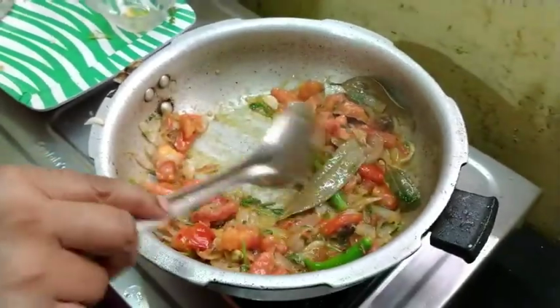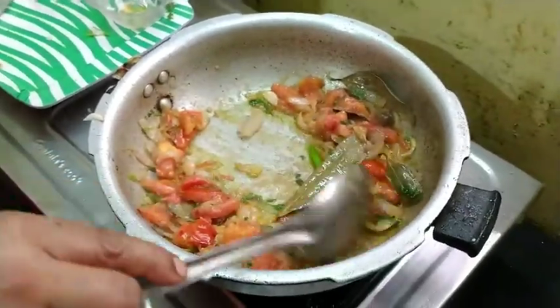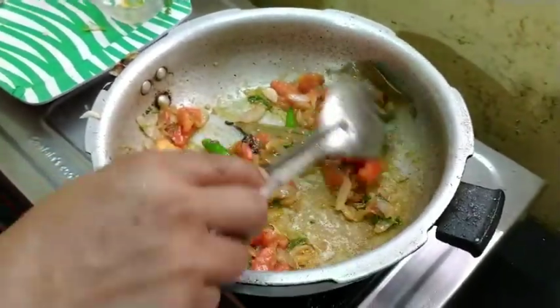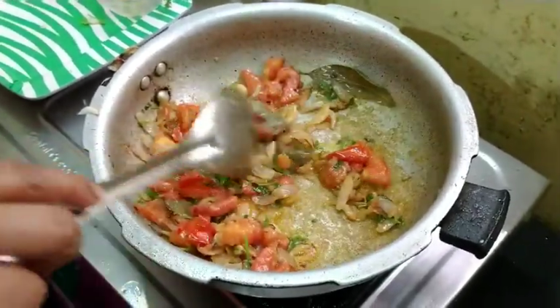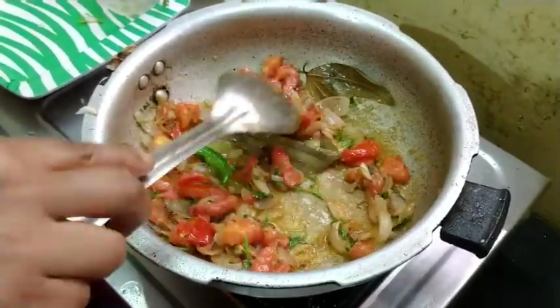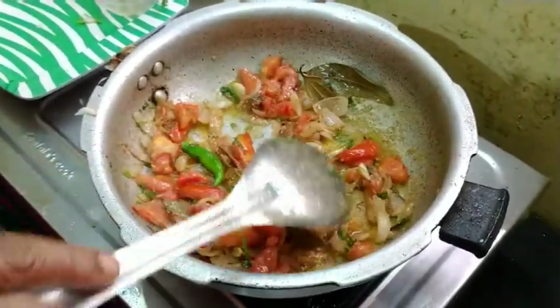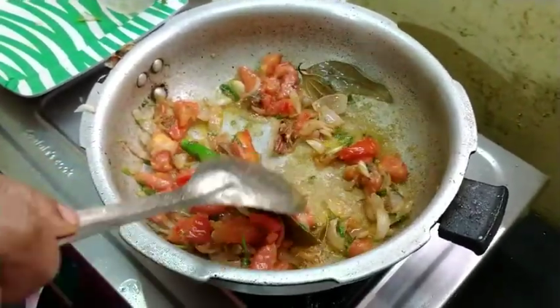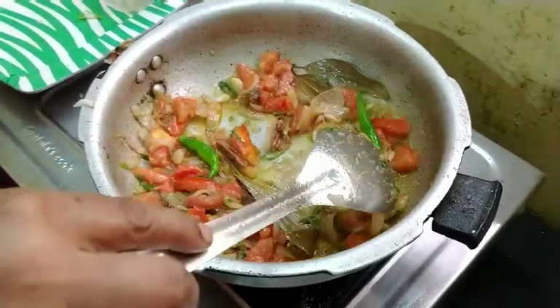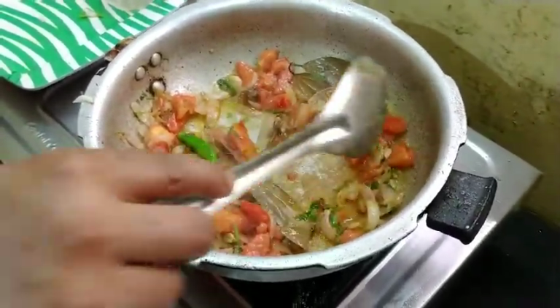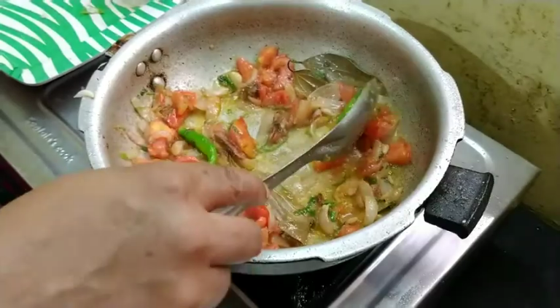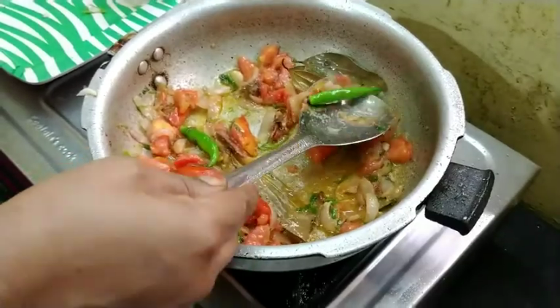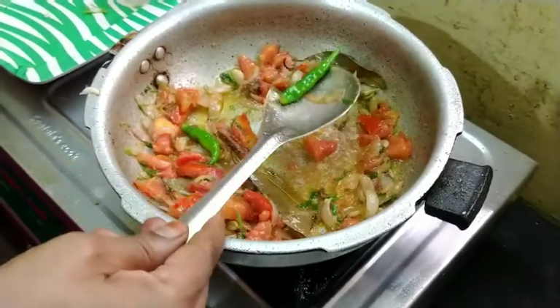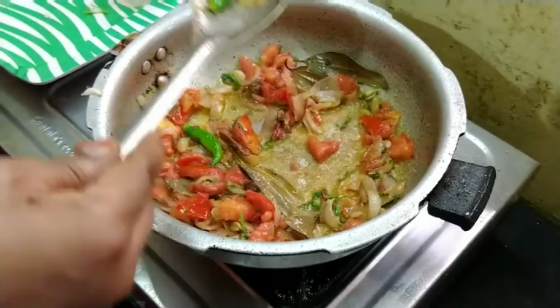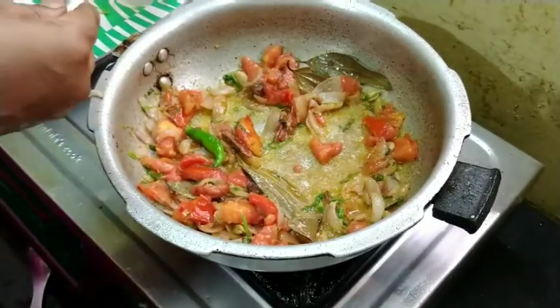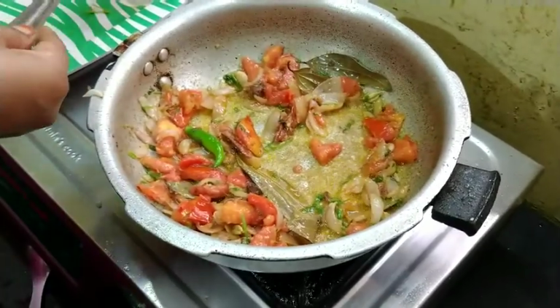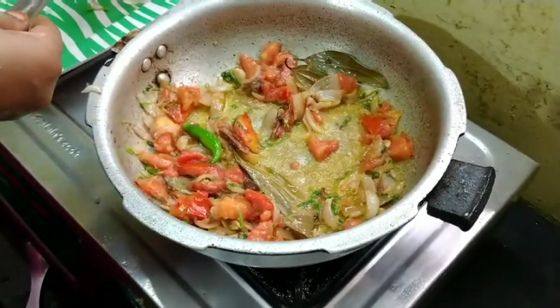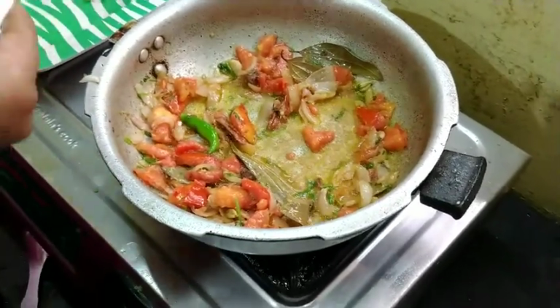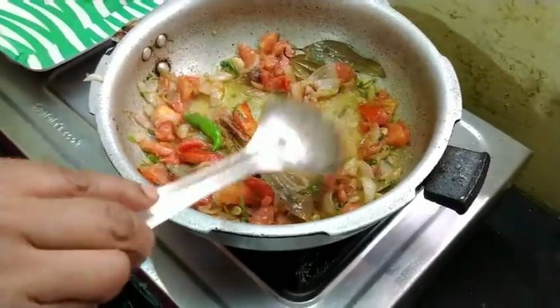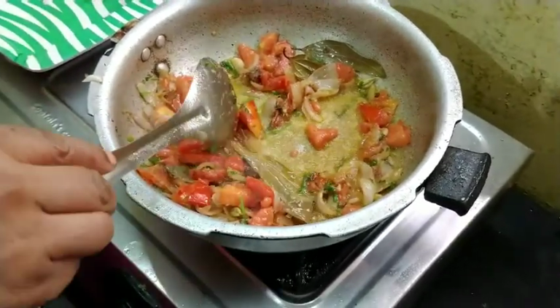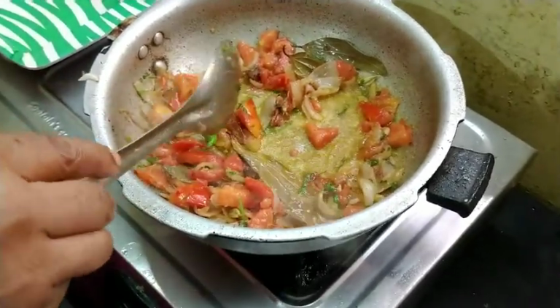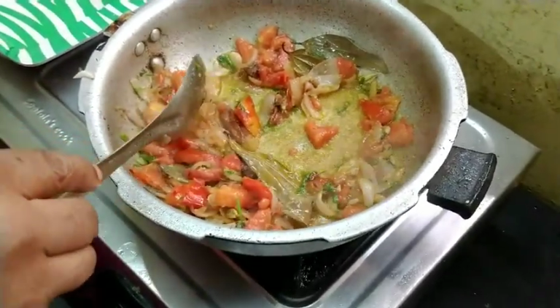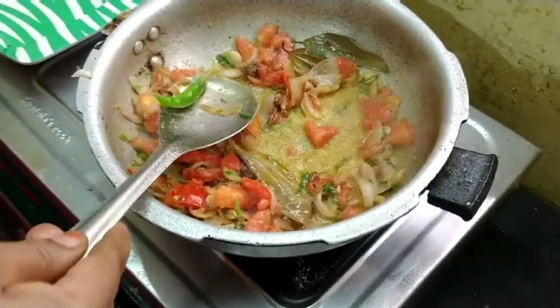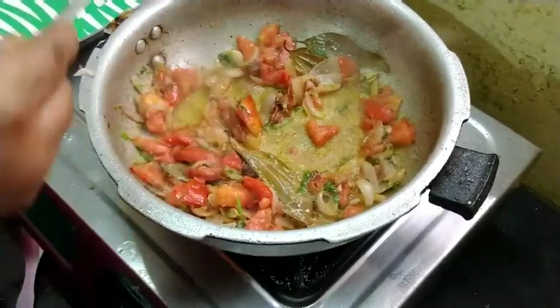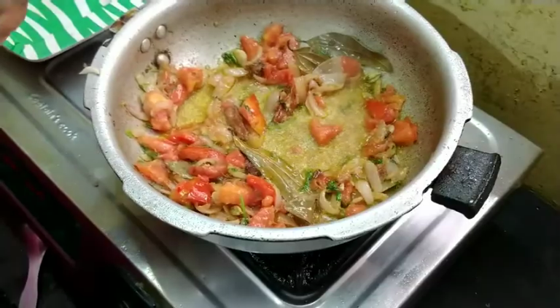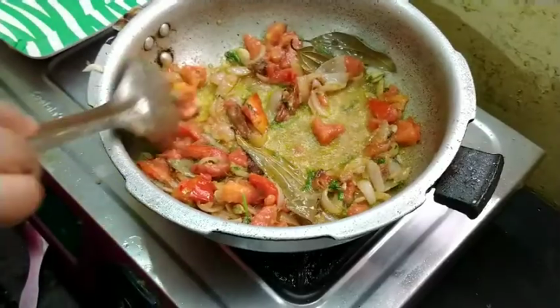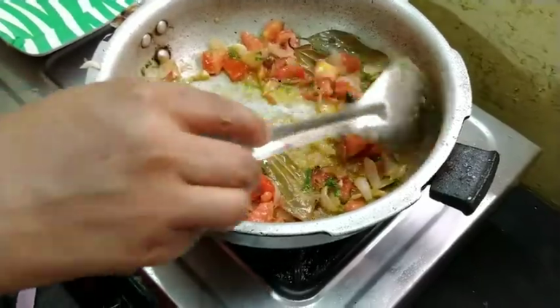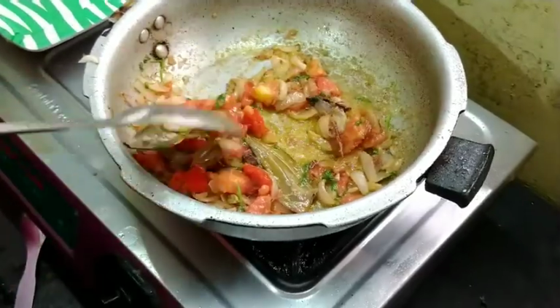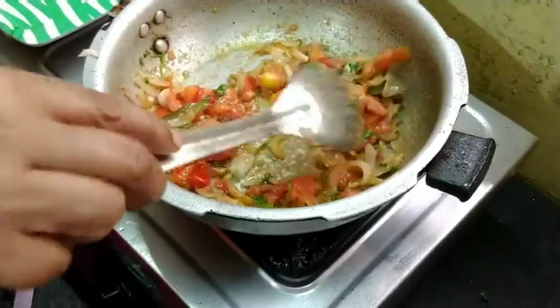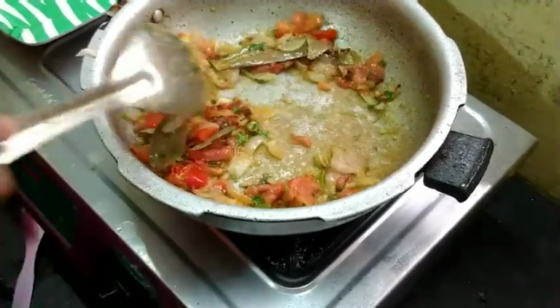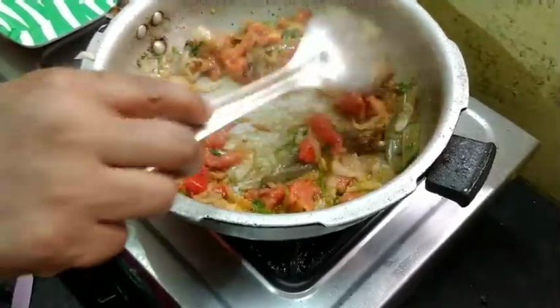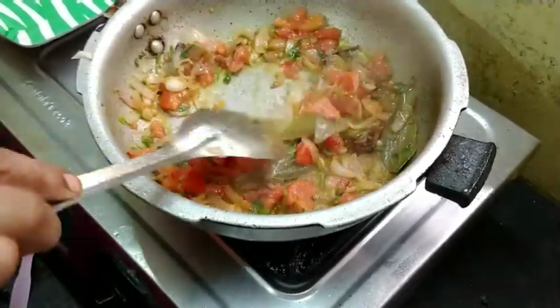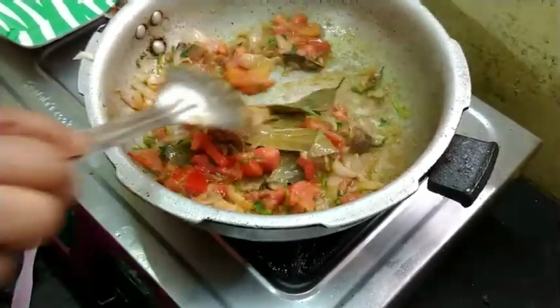I am going to make the pasta. I will cook the pasta in the pan.